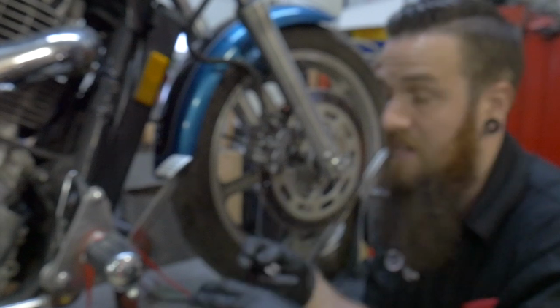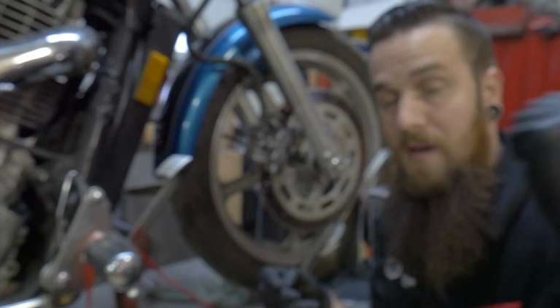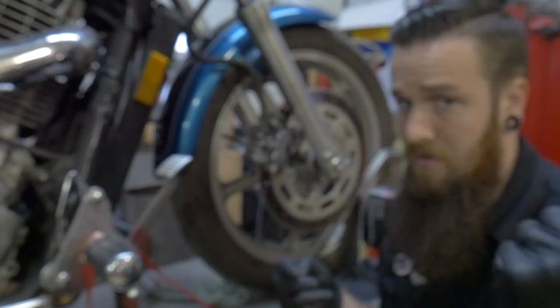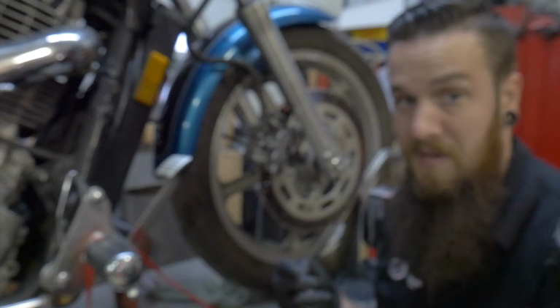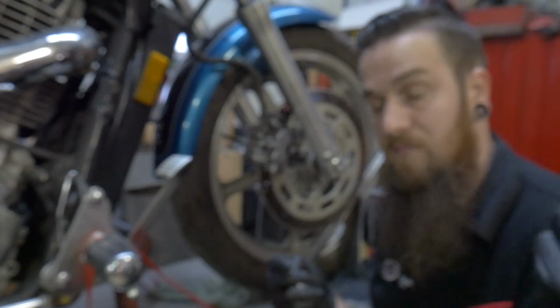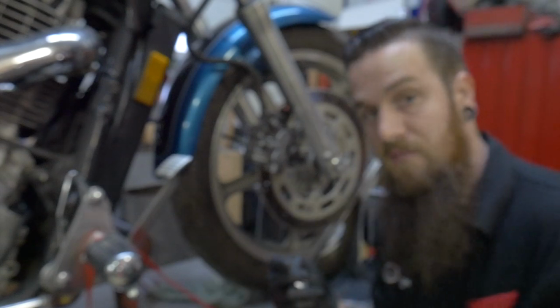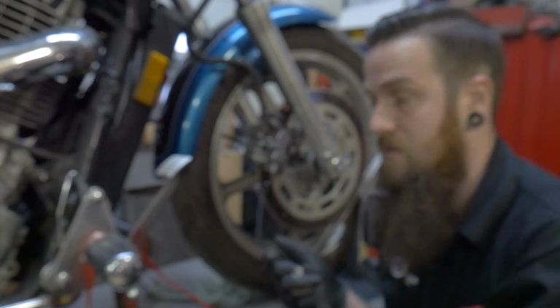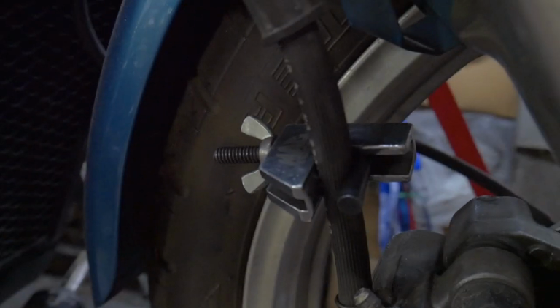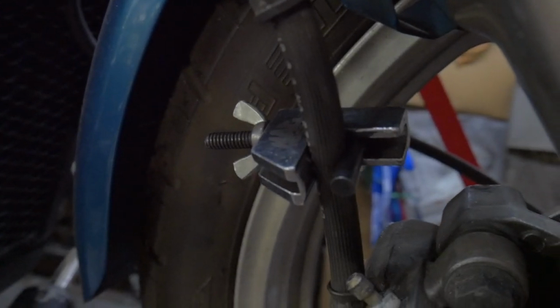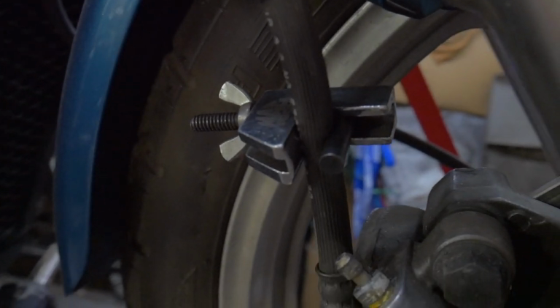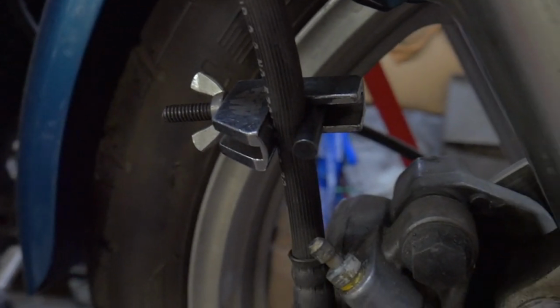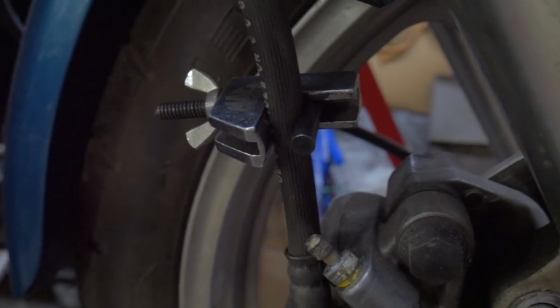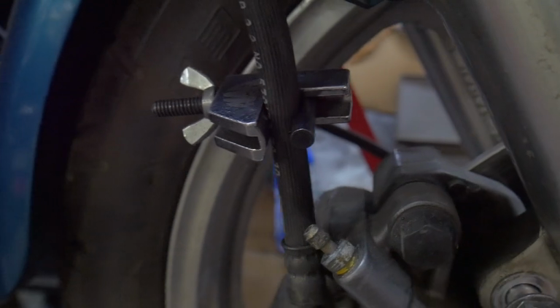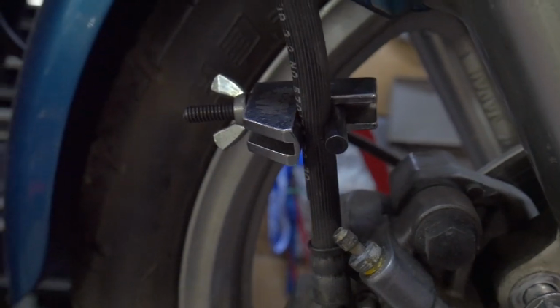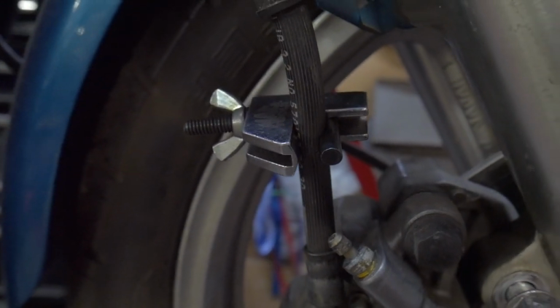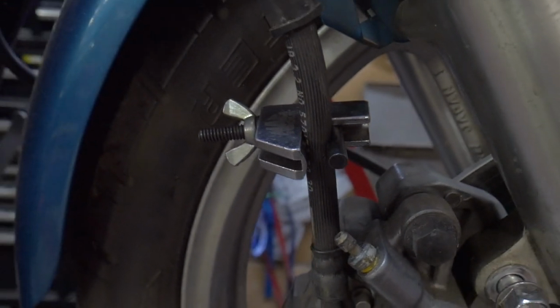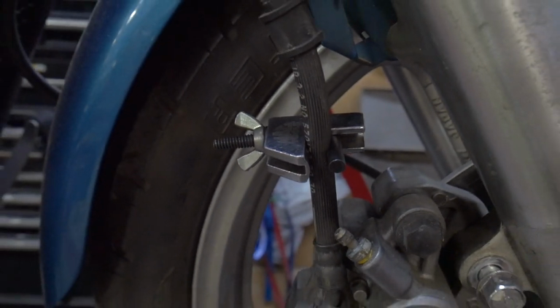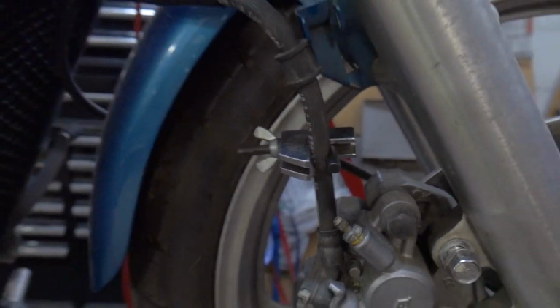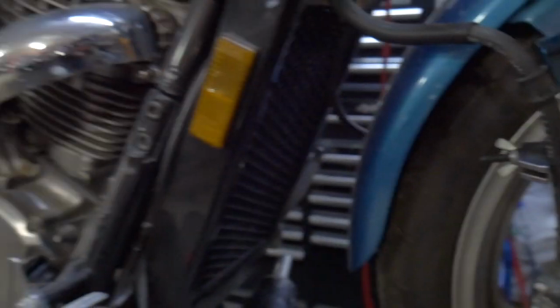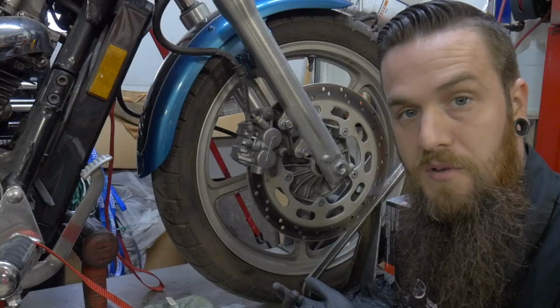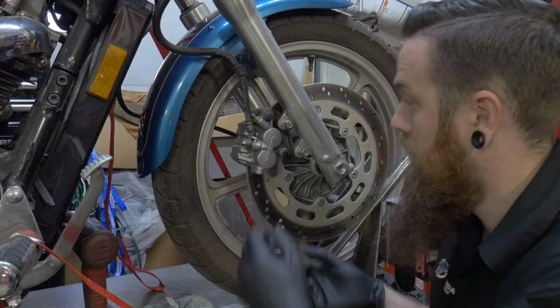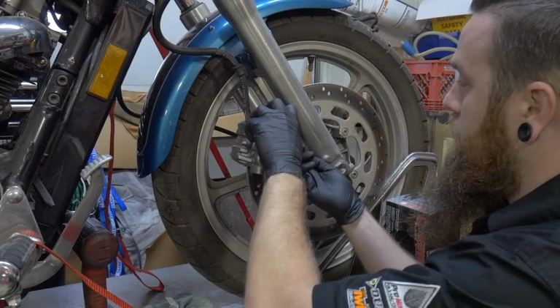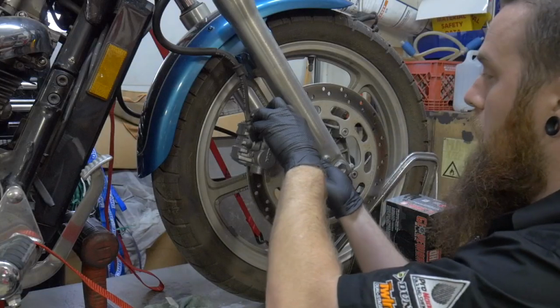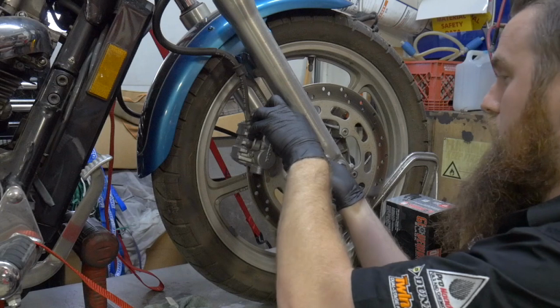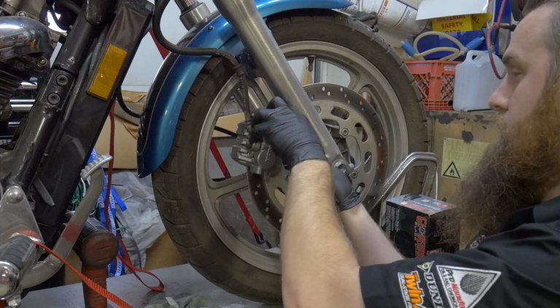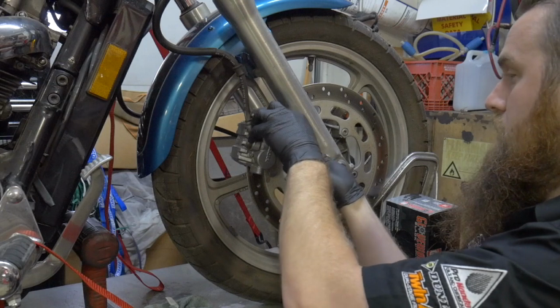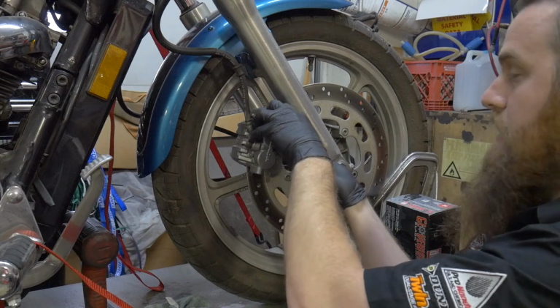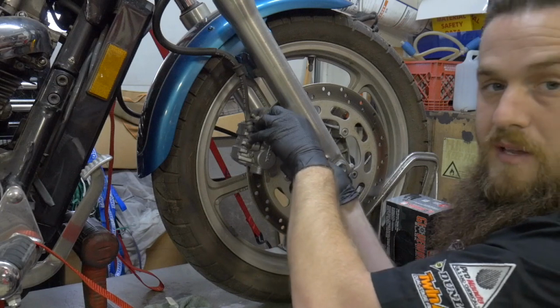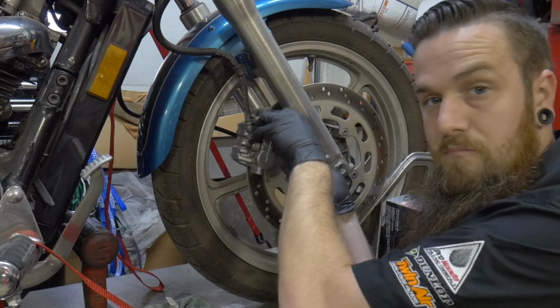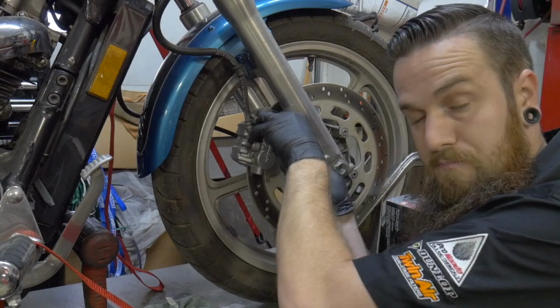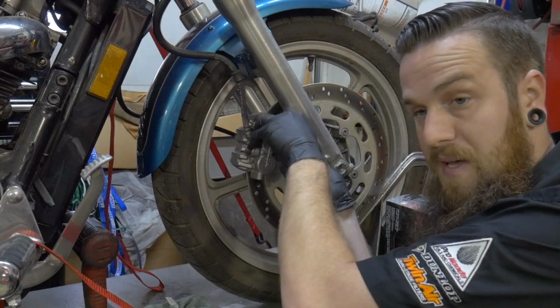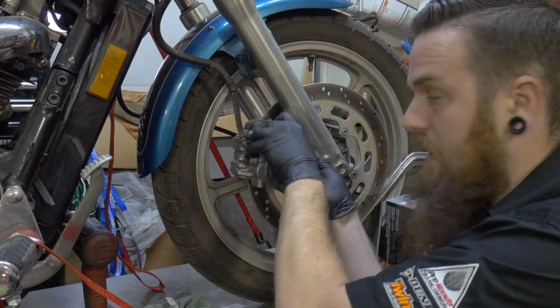It does not take a lot of pressure at all to hold the pressure. So now, before you disconnect your brake line, what I want you to do is take the caliper off and get the brake pads out.